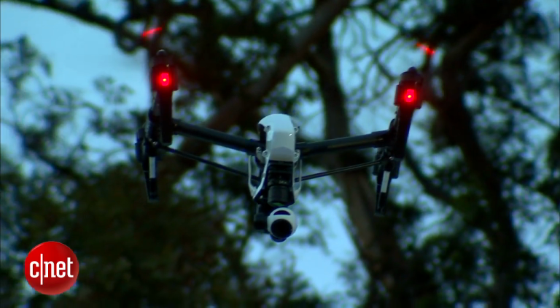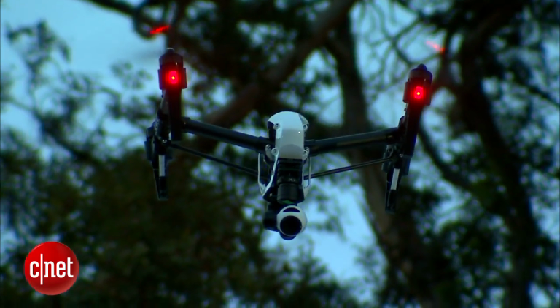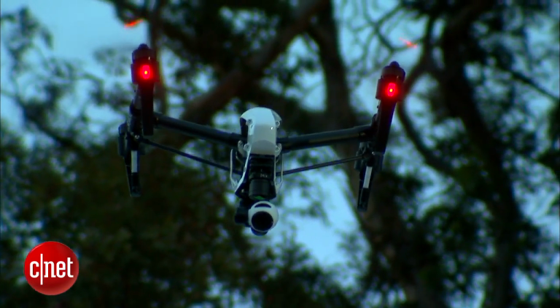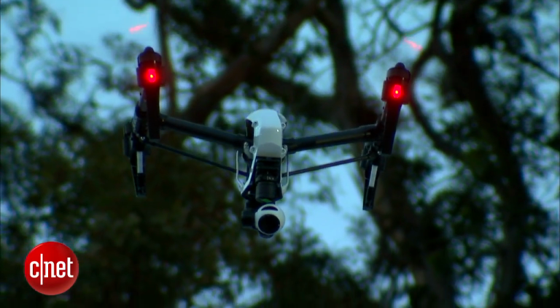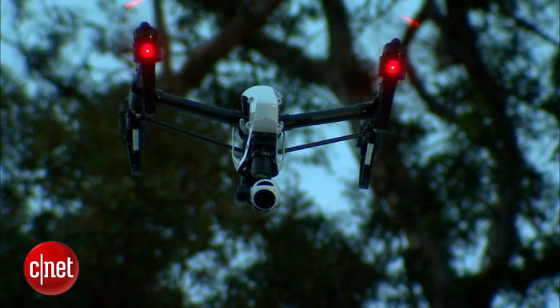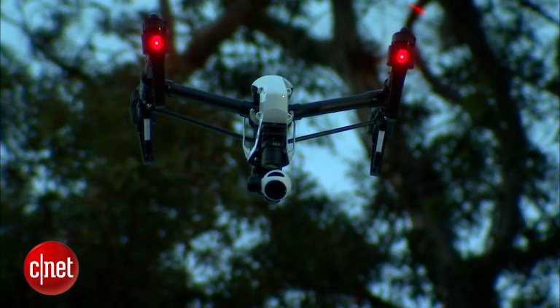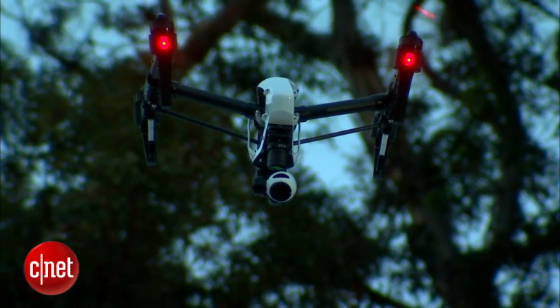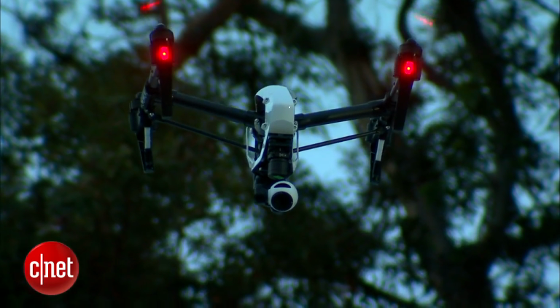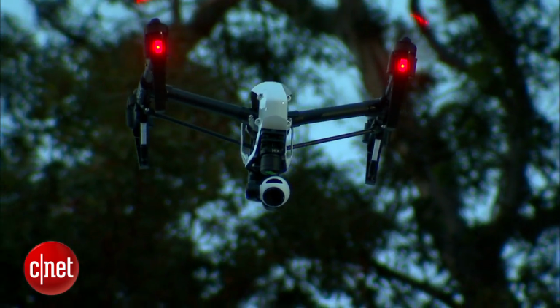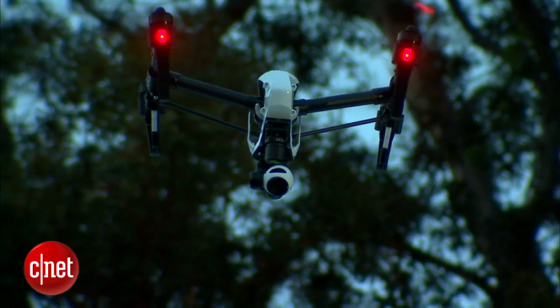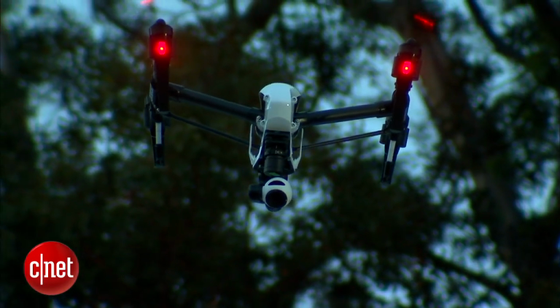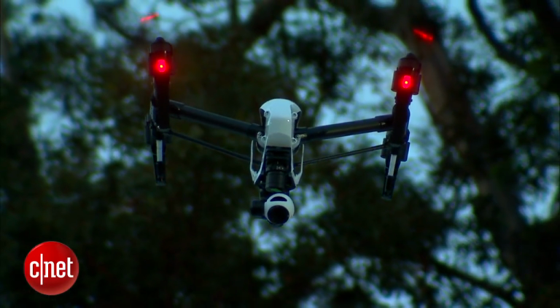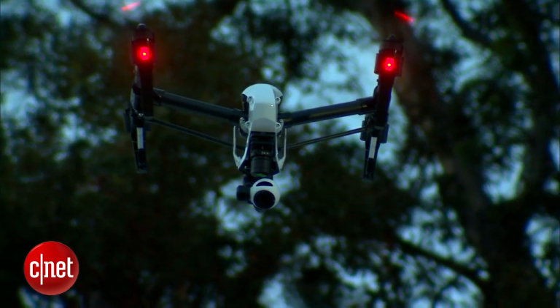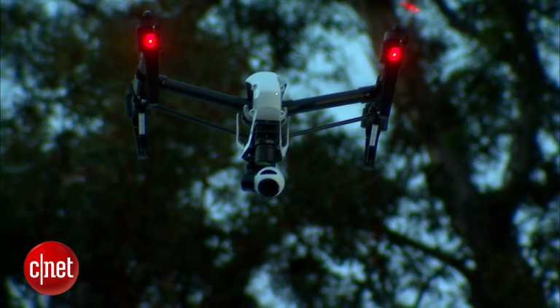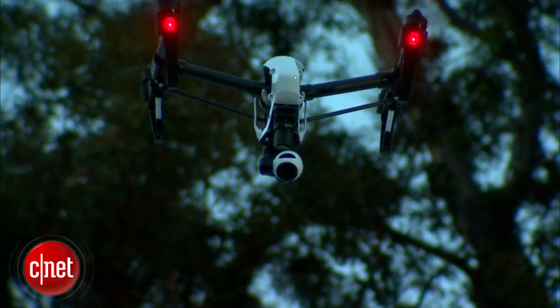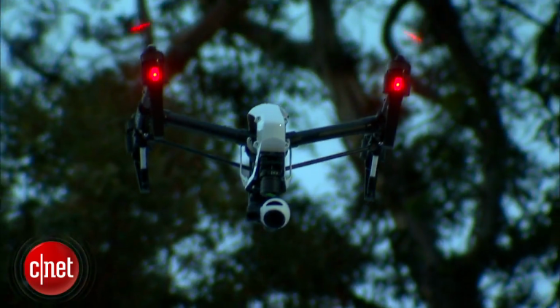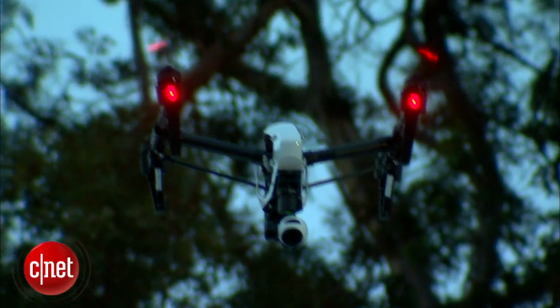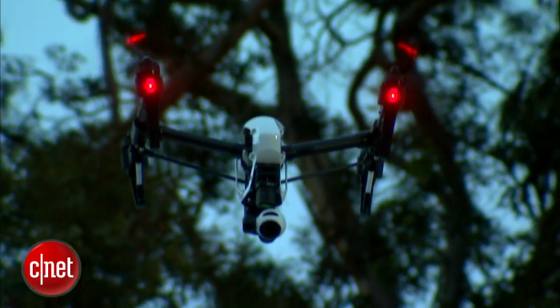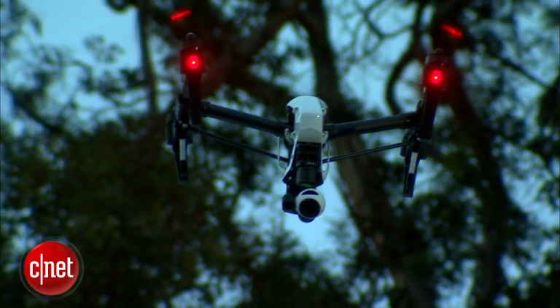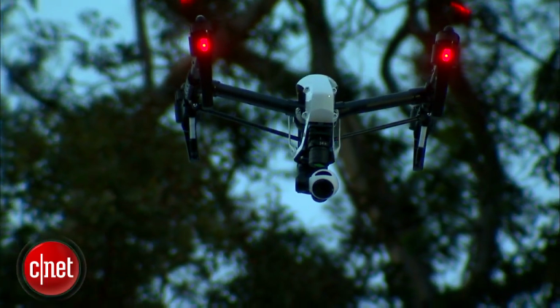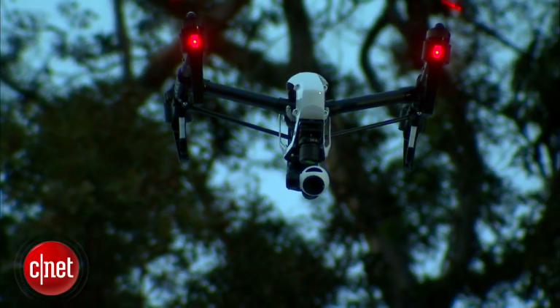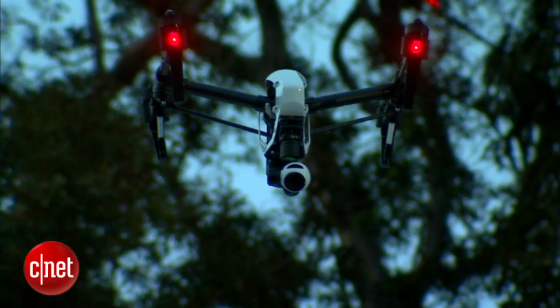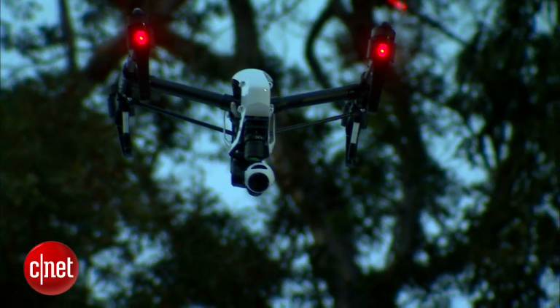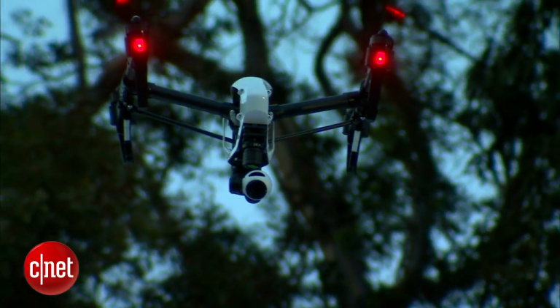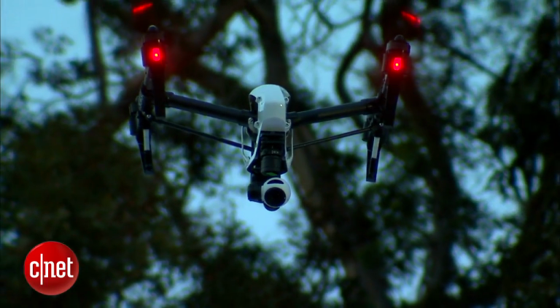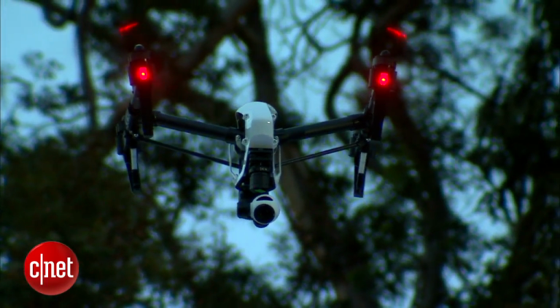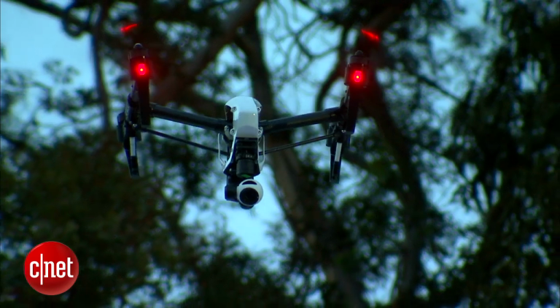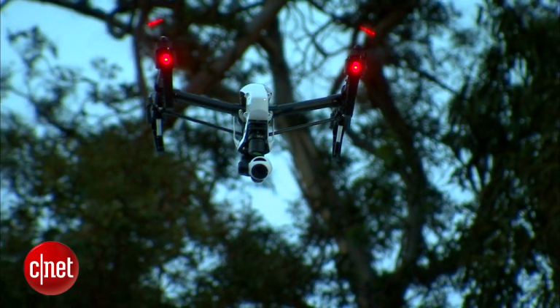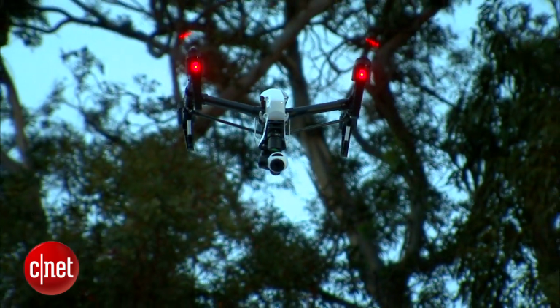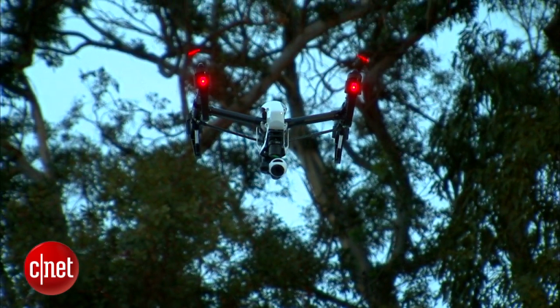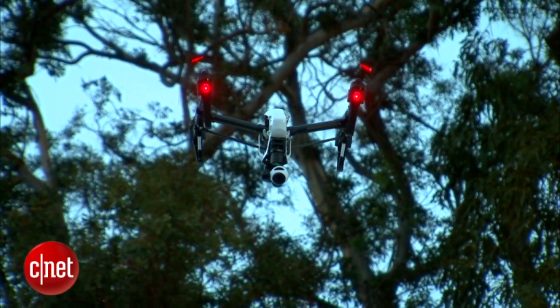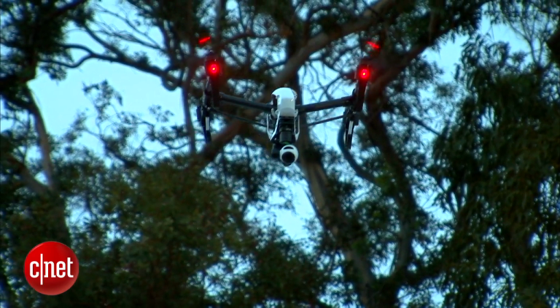On top of that, there's a whole app that you can use to control the flight path of the Inspire that uses advanced telemetrics to exactly nail down how you're going to navigate this thing and be able to get really precise shots.